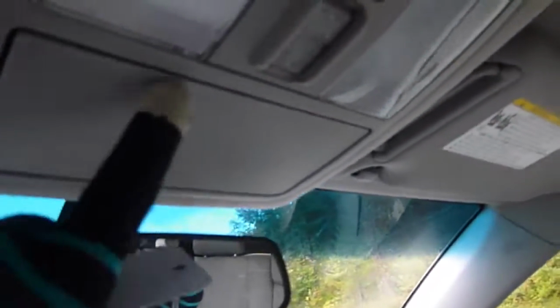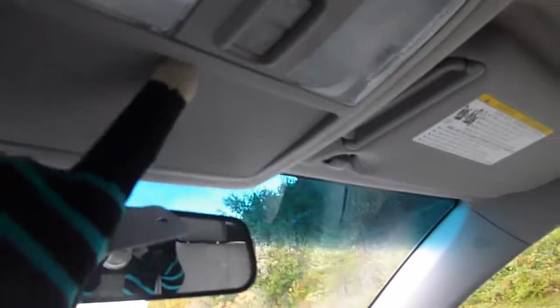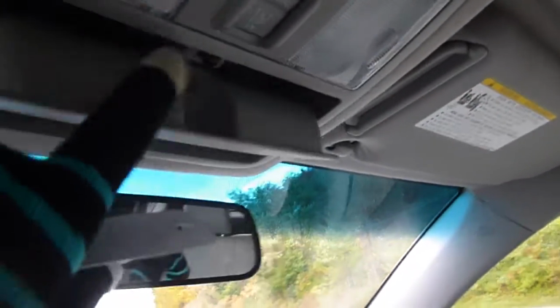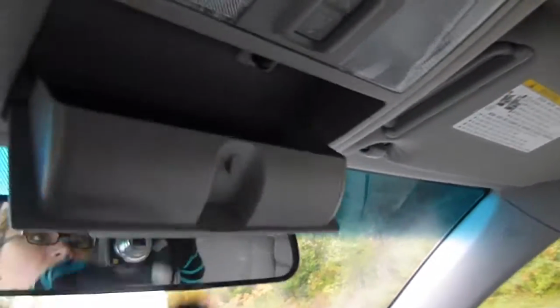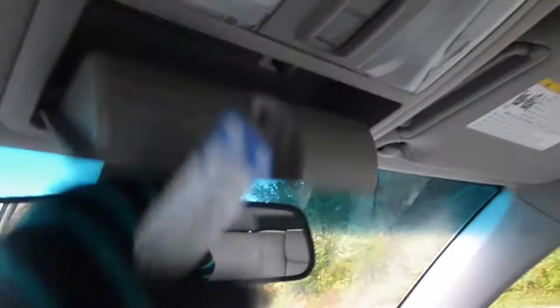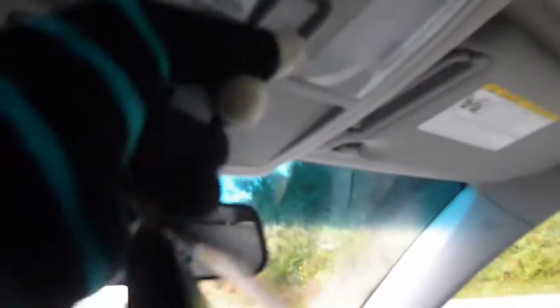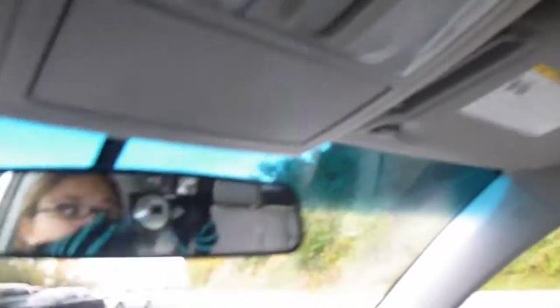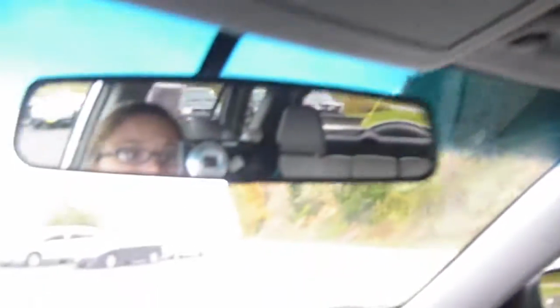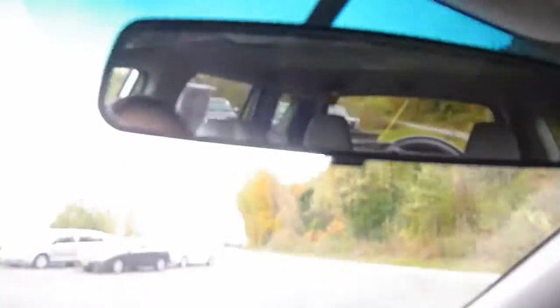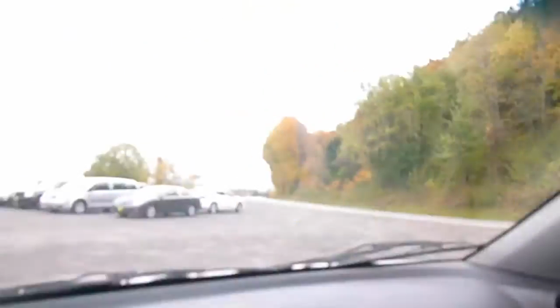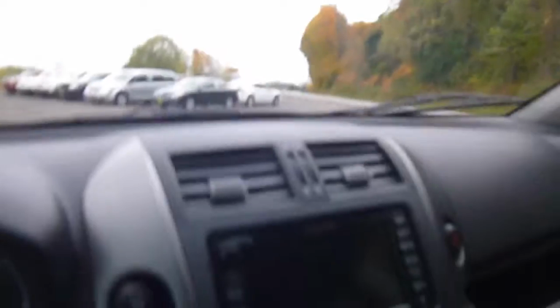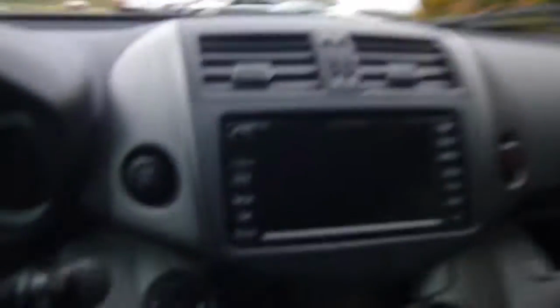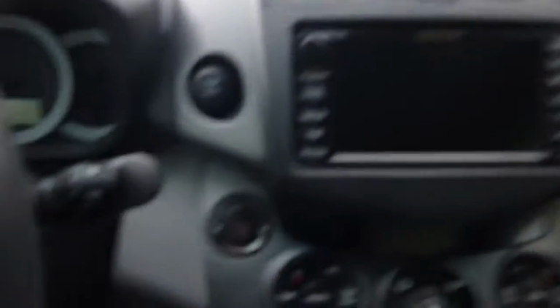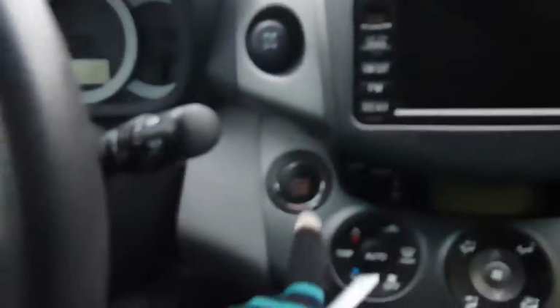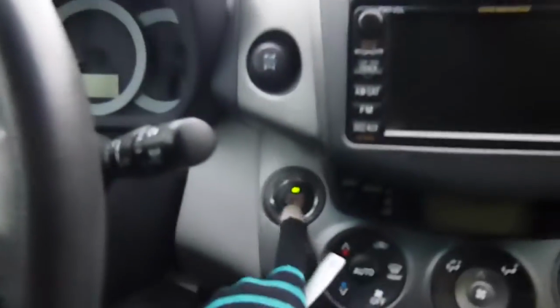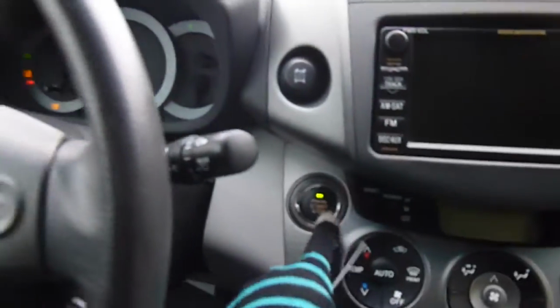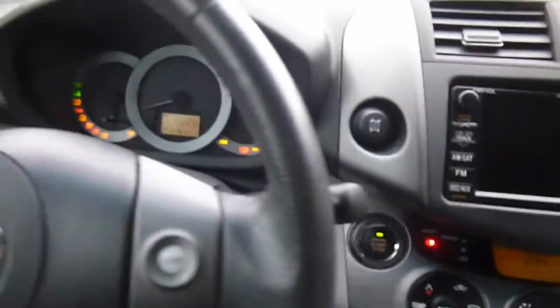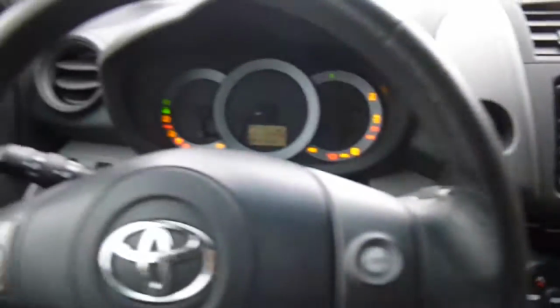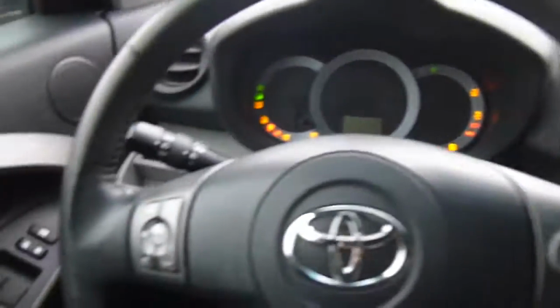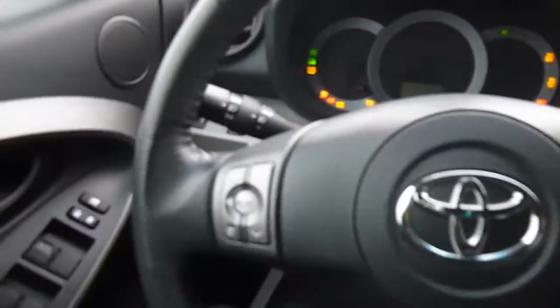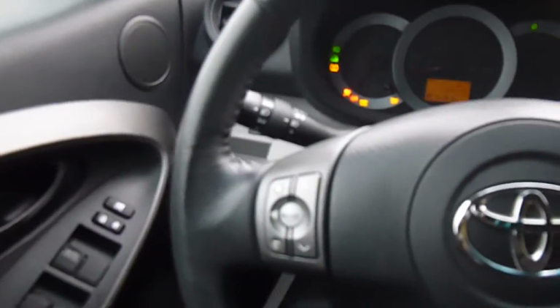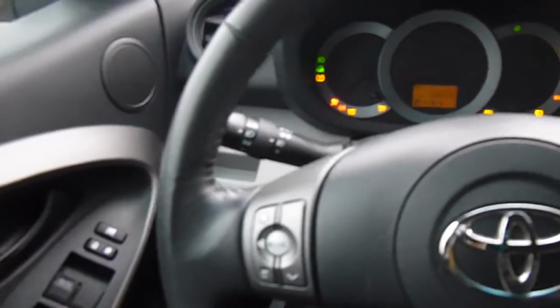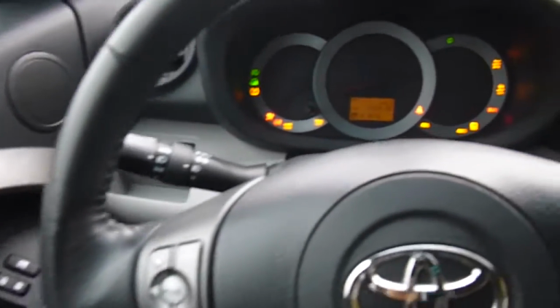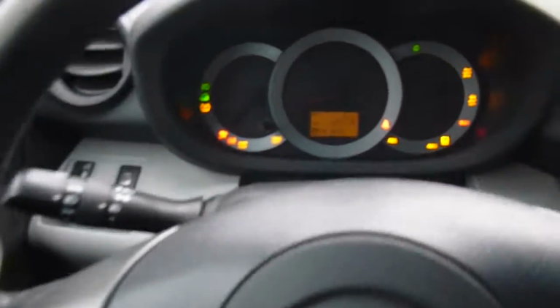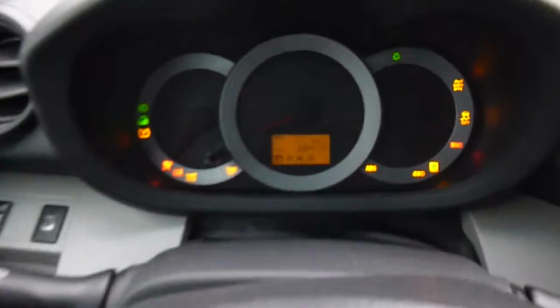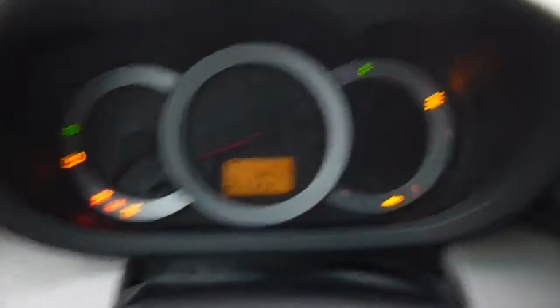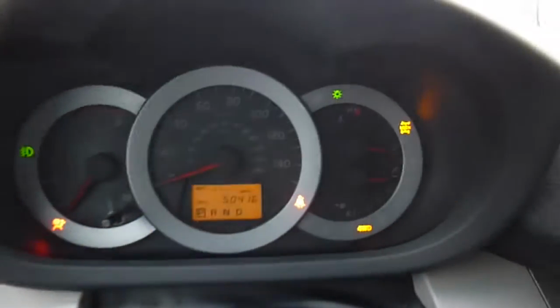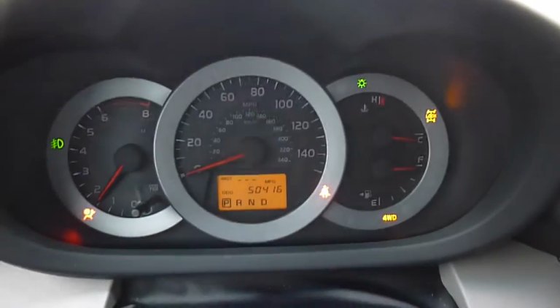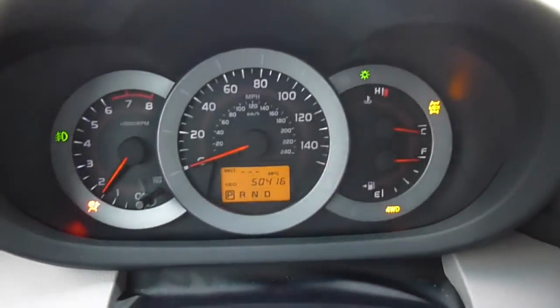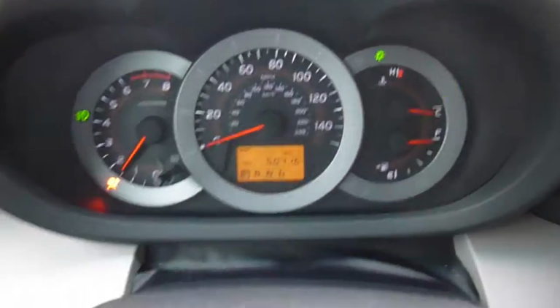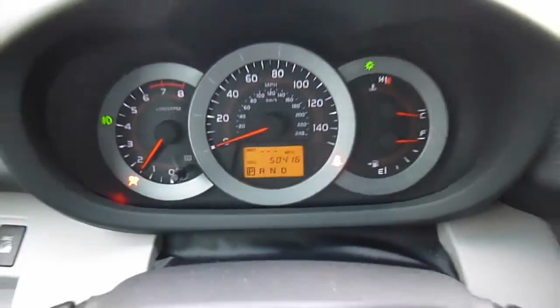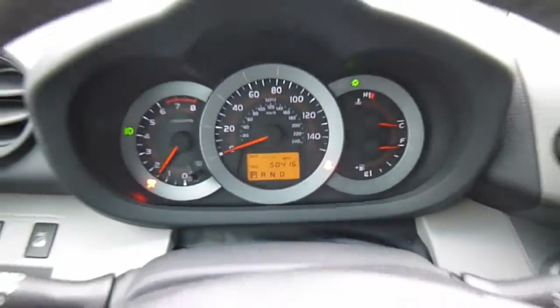You've got a sunglass holder and your rear view mirror. This is actually a push-to-start, so I'm going to go ahead and start this up. Only 50,000 miles on there — that's what the dash looks like.